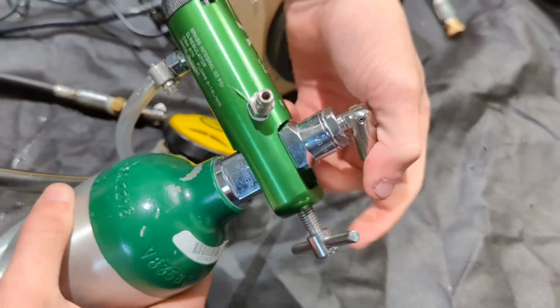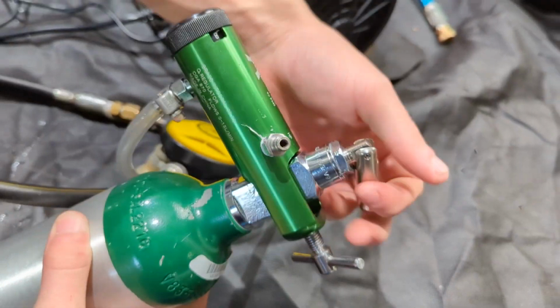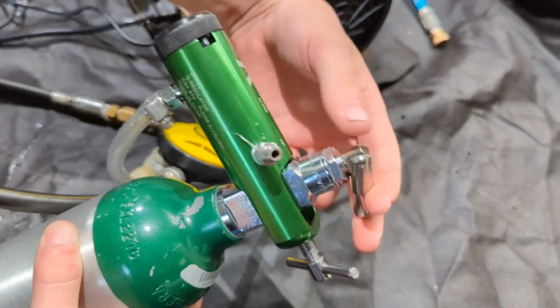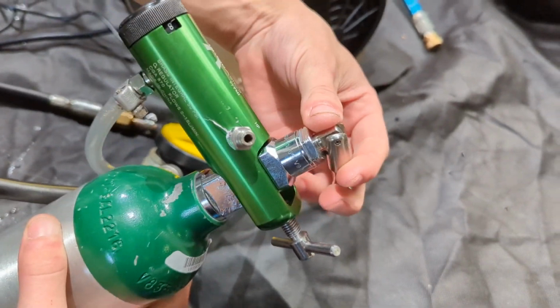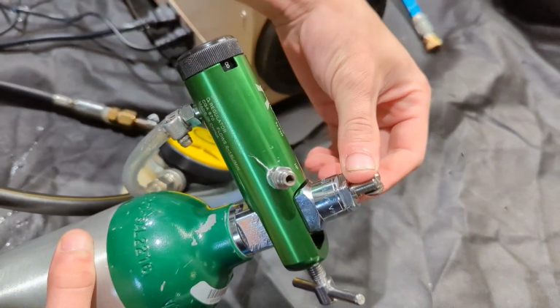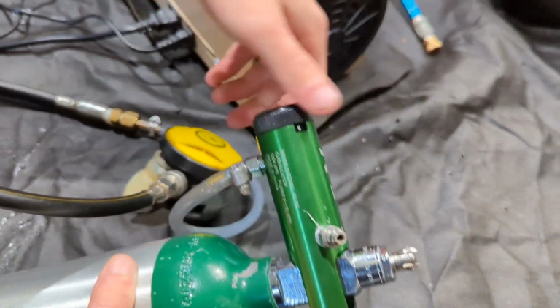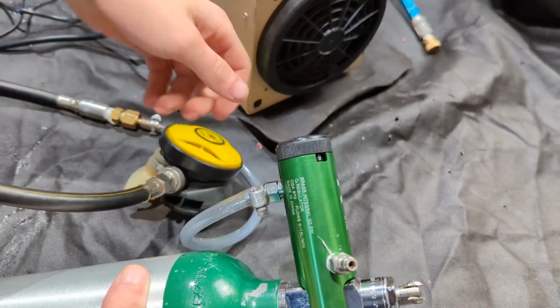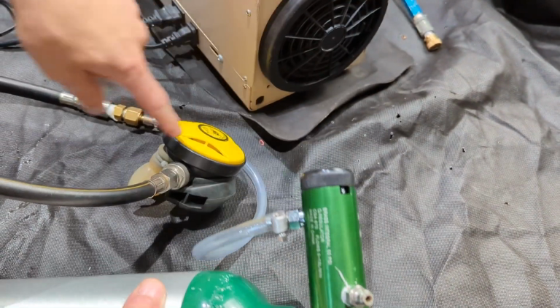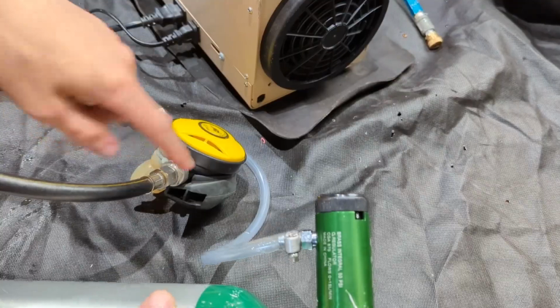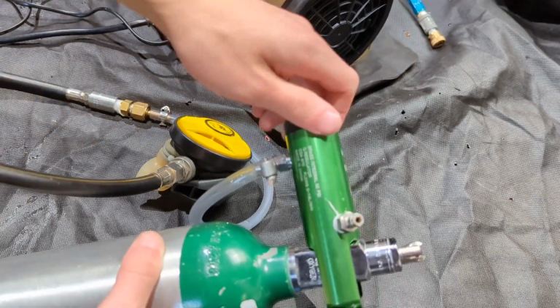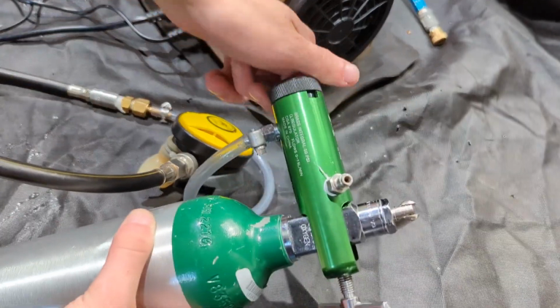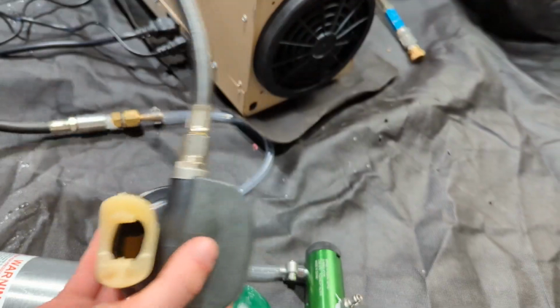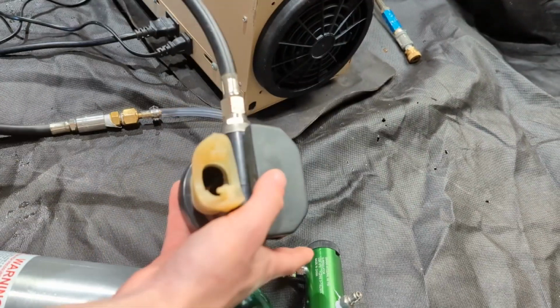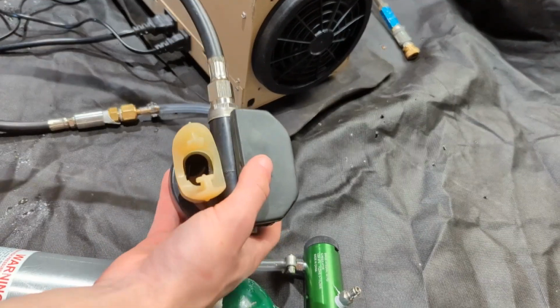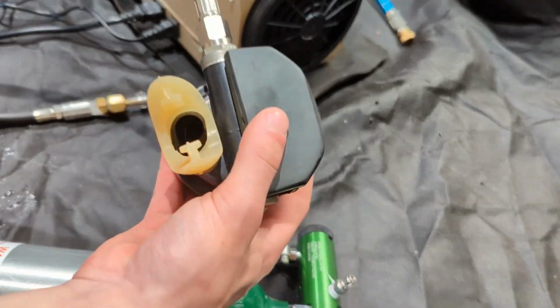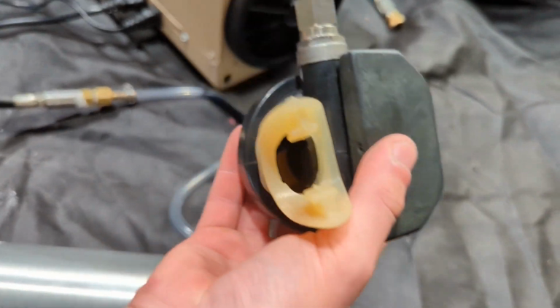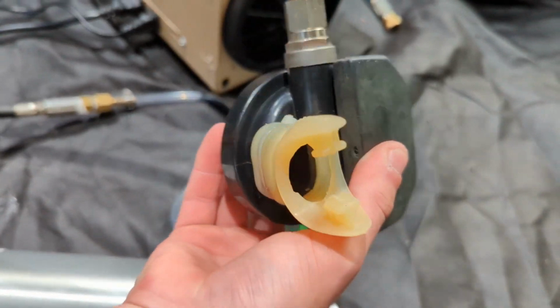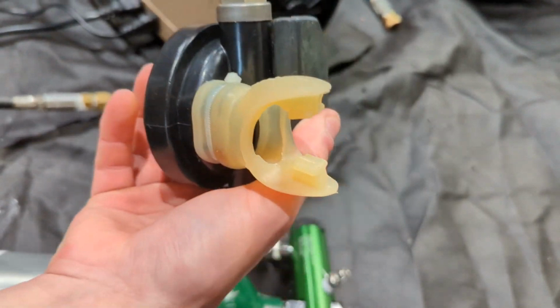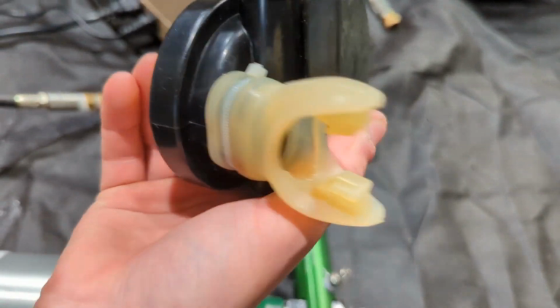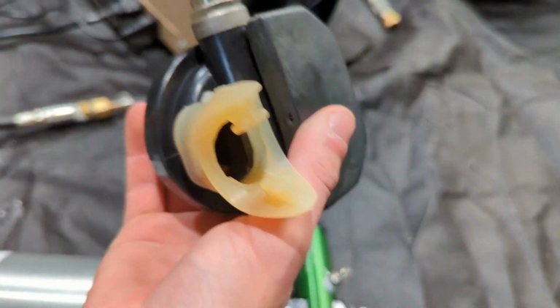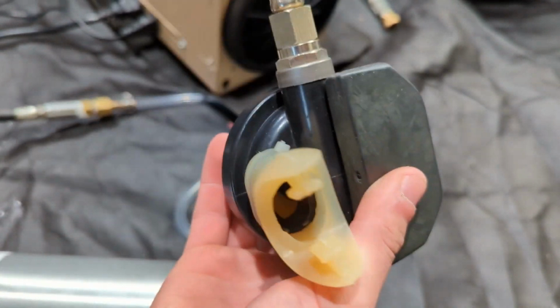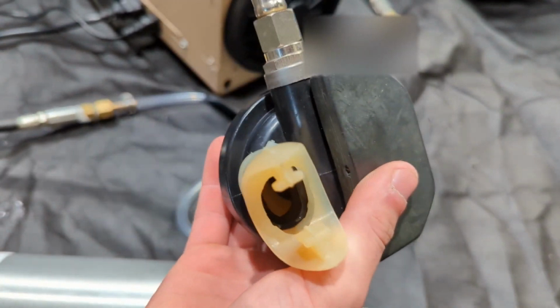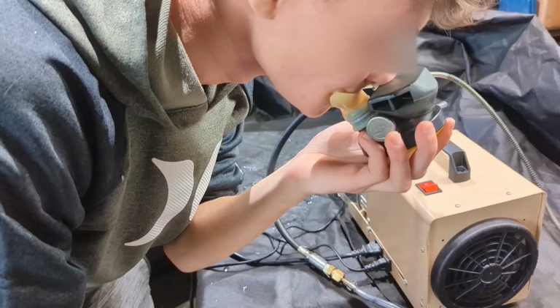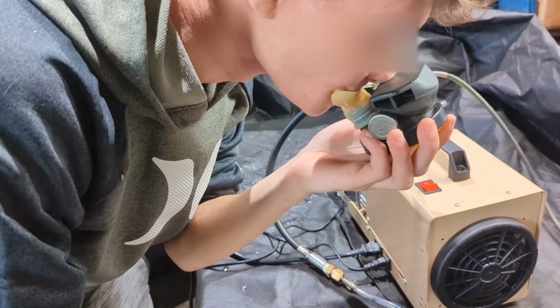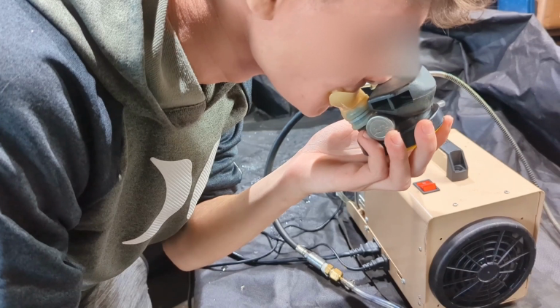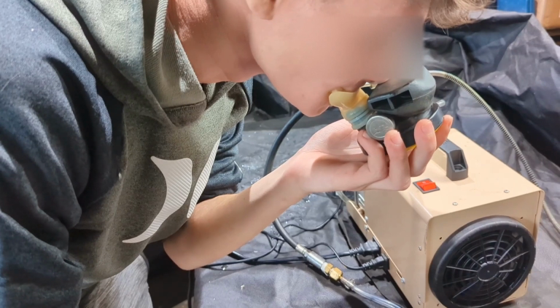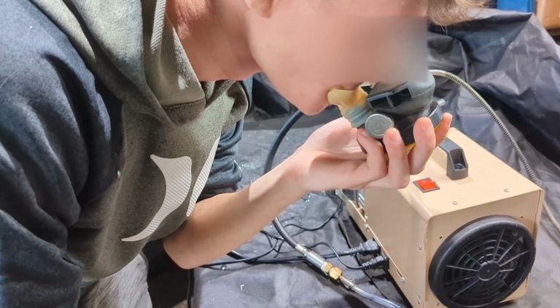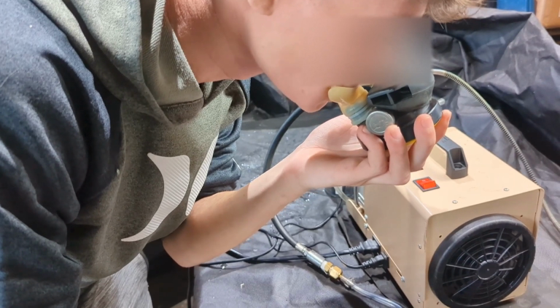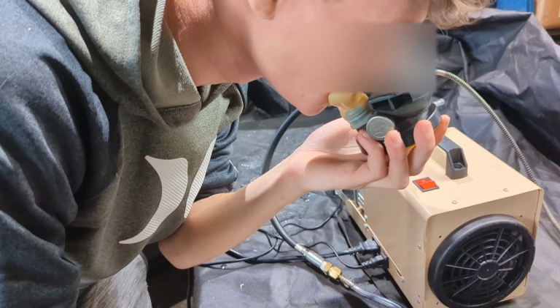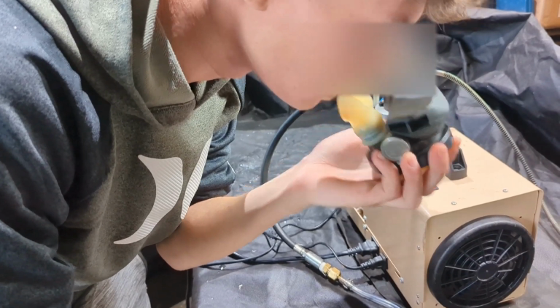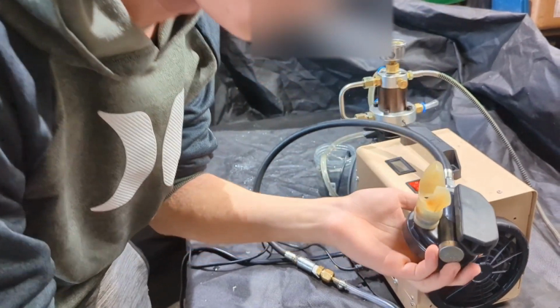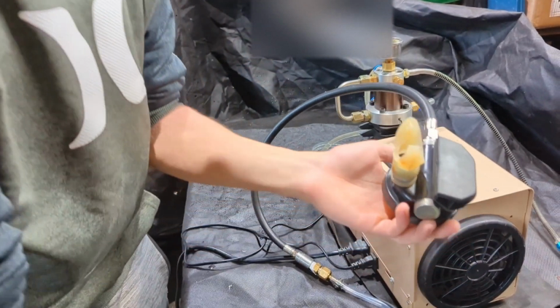Now I open the valve, it pressurizes the system and we turn it to its highest setting and you can hear air coming out. Works well.